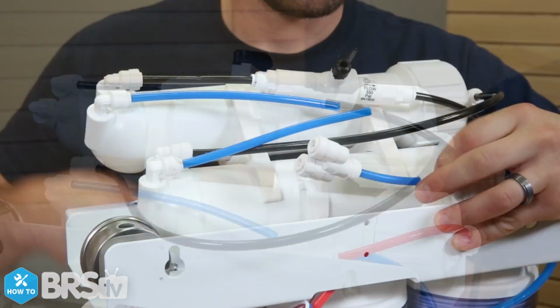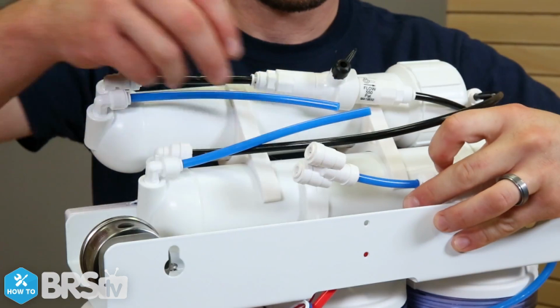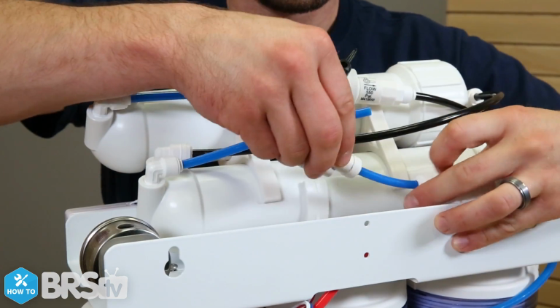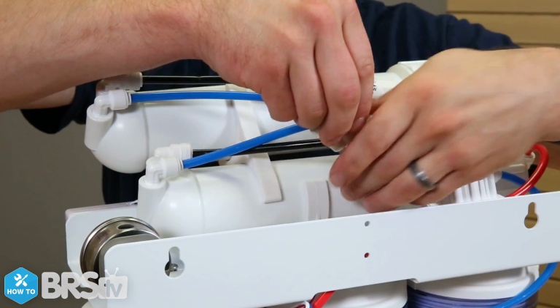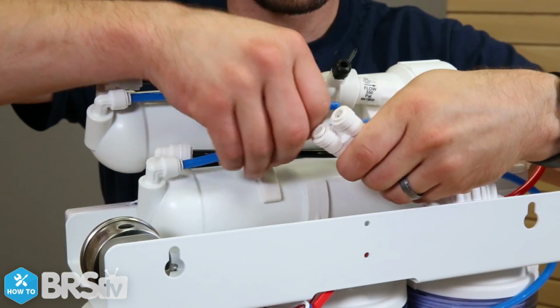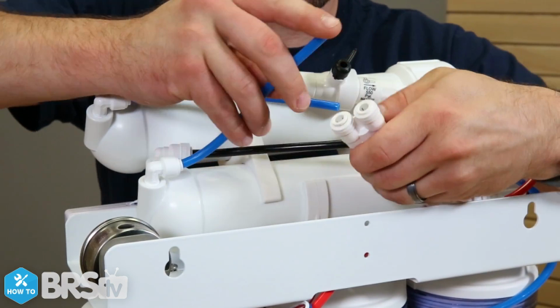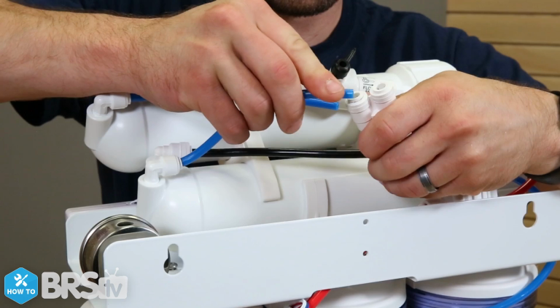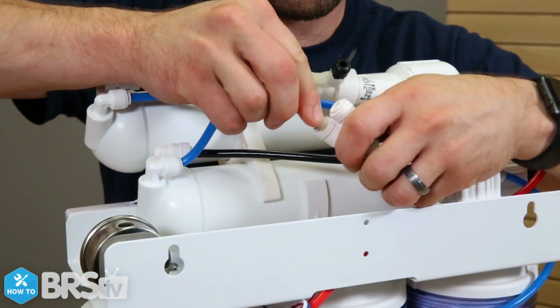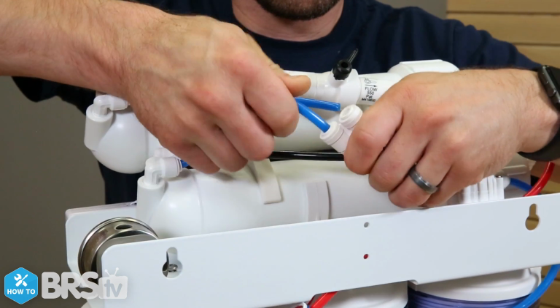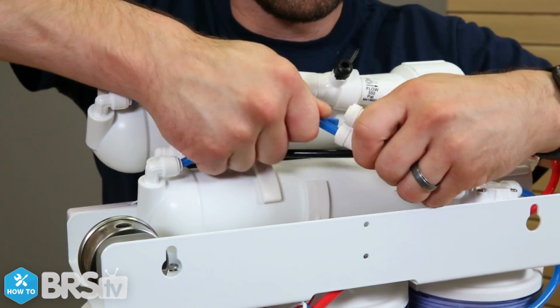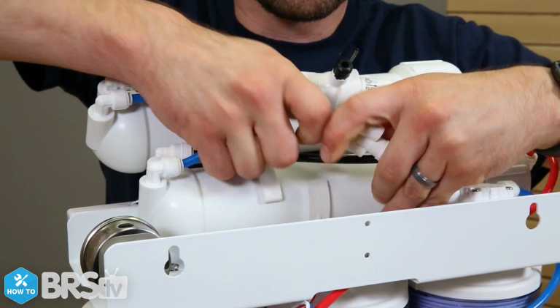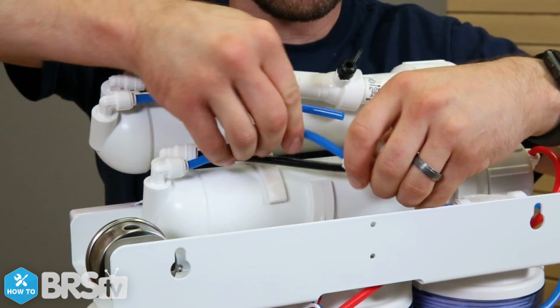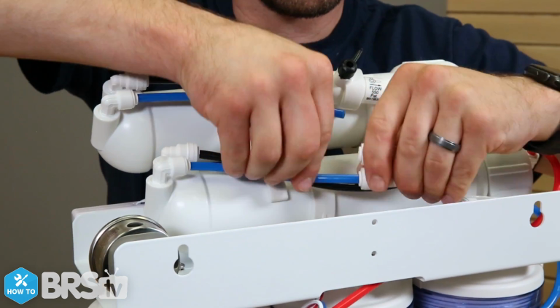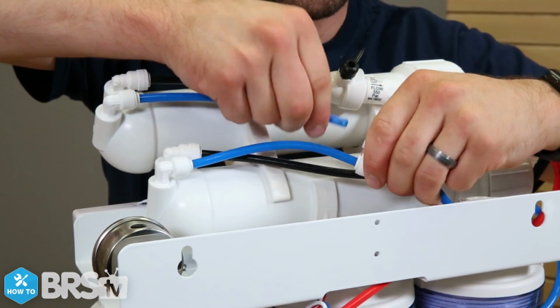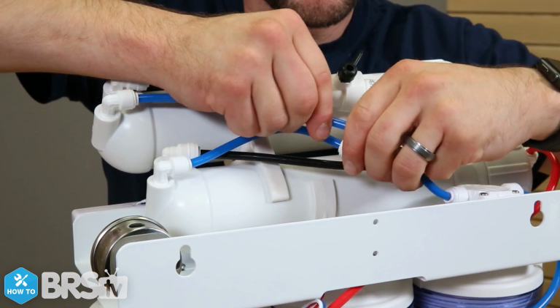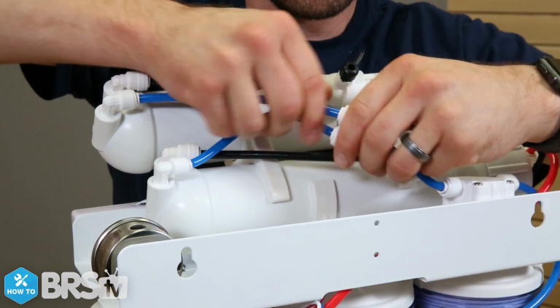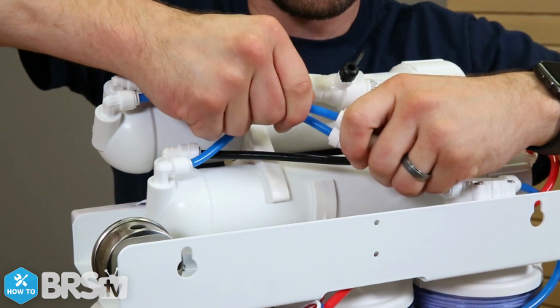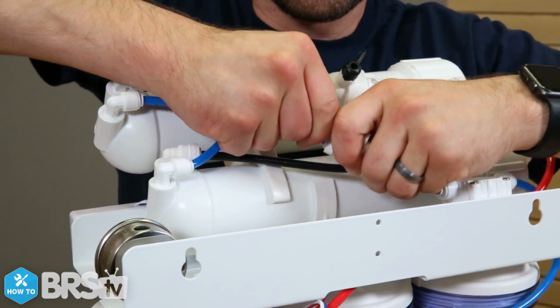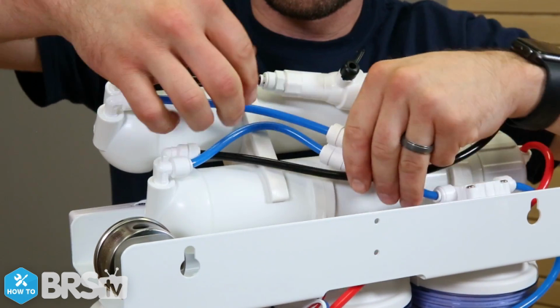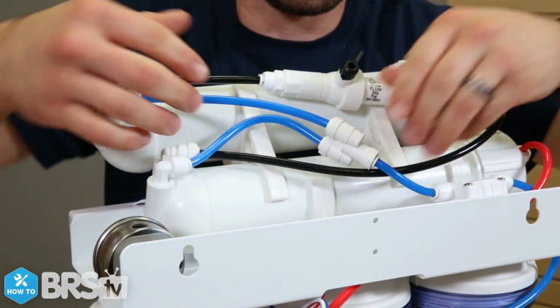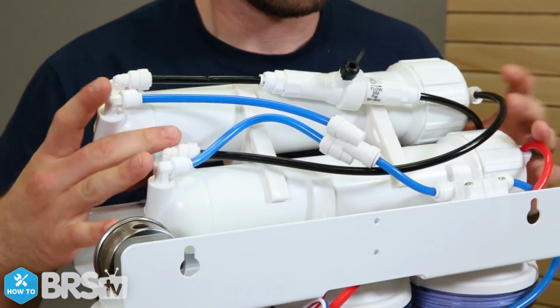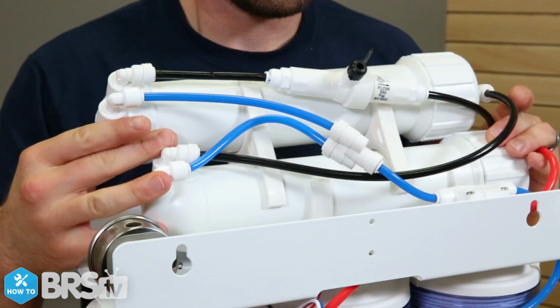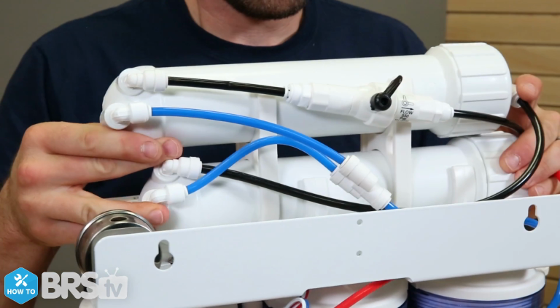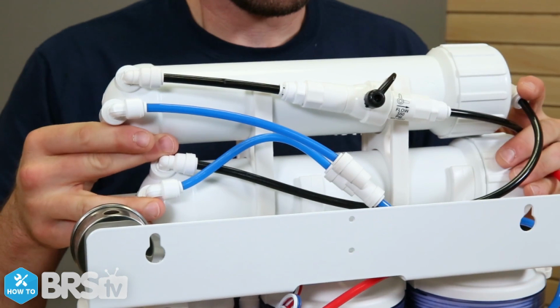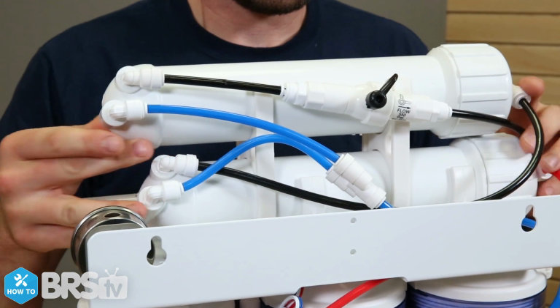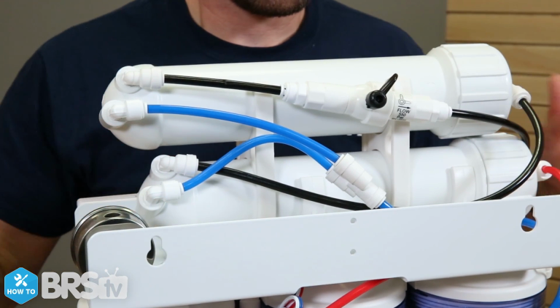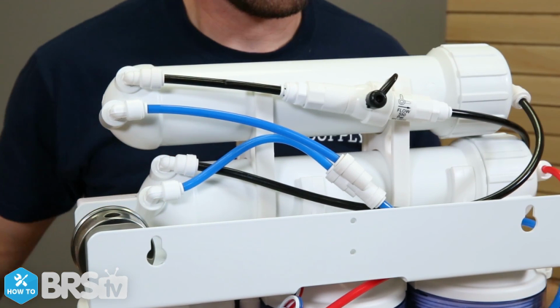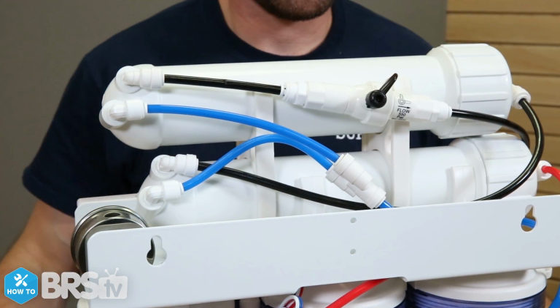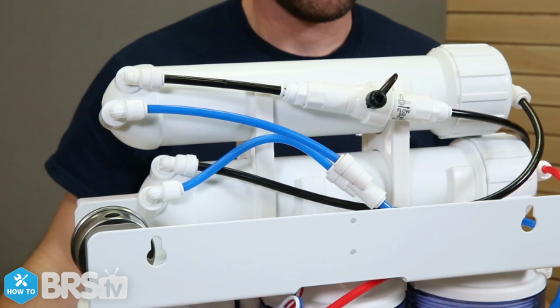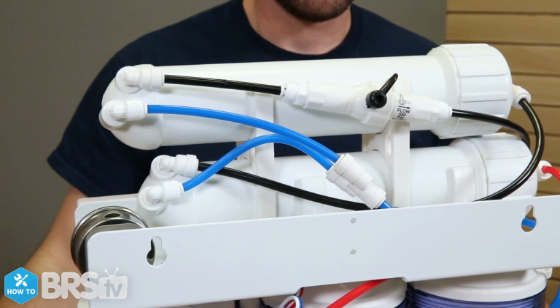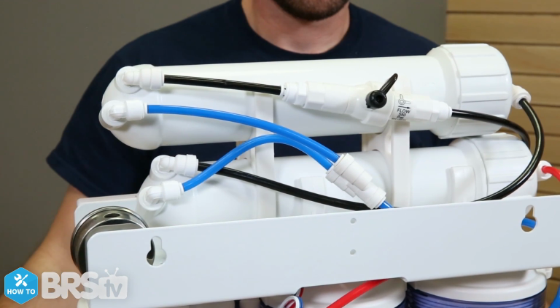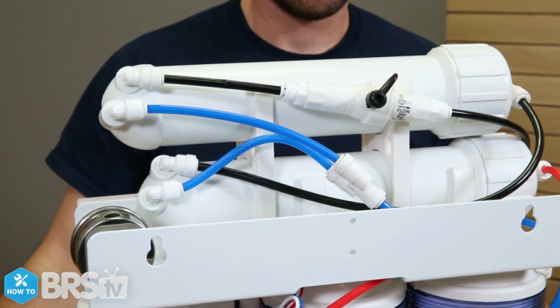All that's left is to tie the two blue product water lines together with the included Y fitting and run them to the auto shutoff valve. You will have to cut a couple small sections of blue product water tubing, but you can see what the final product should look like.